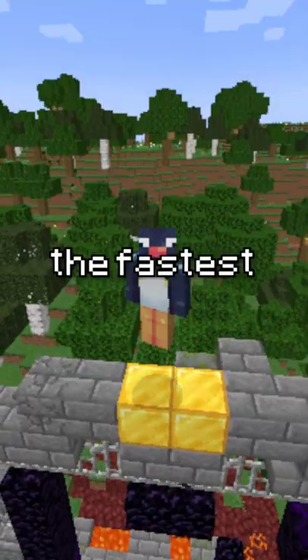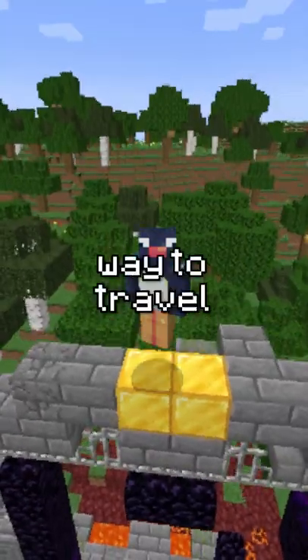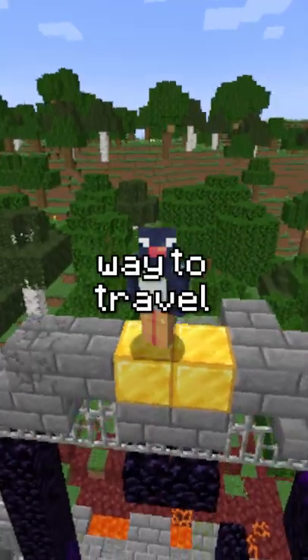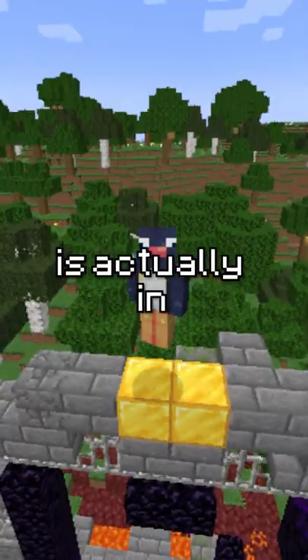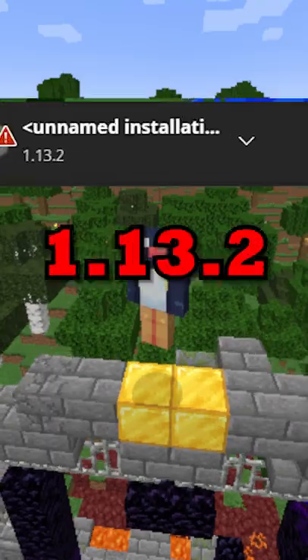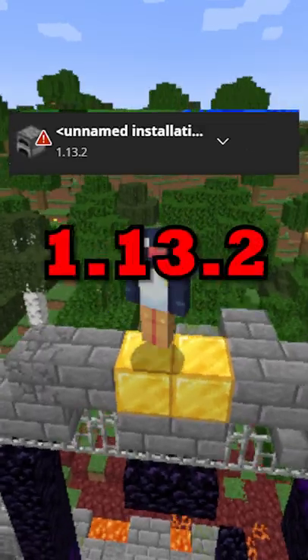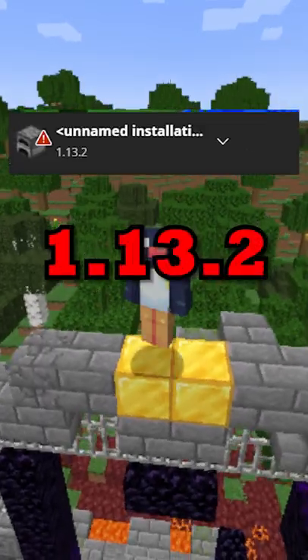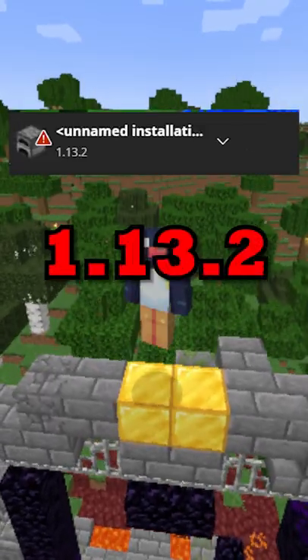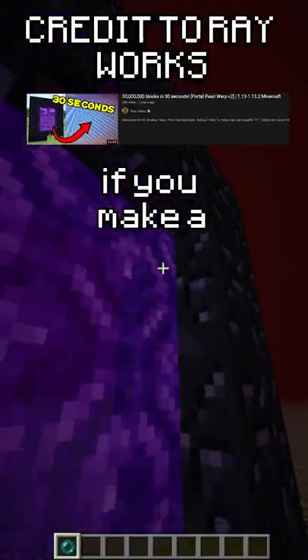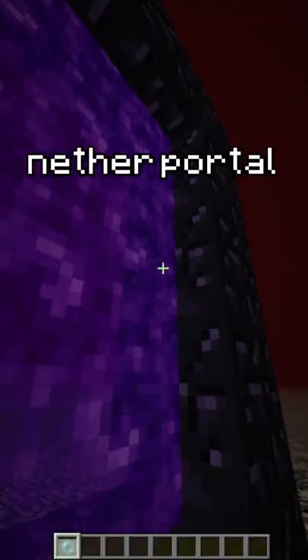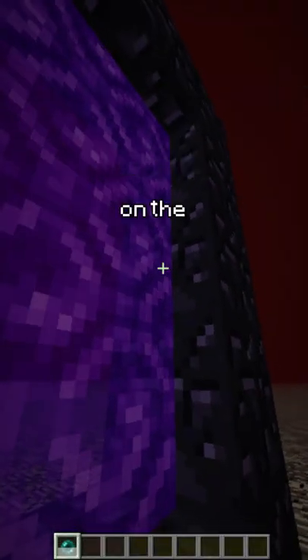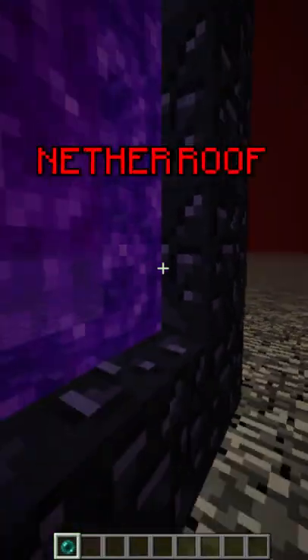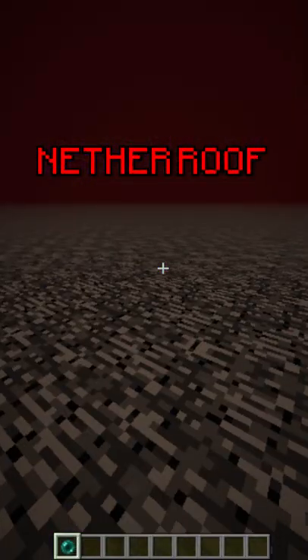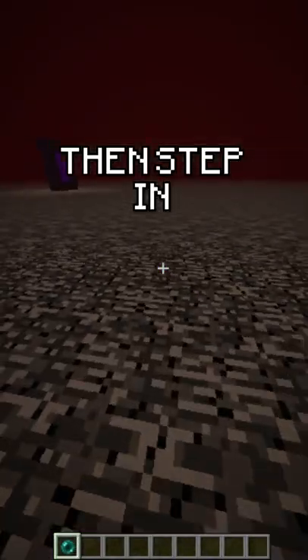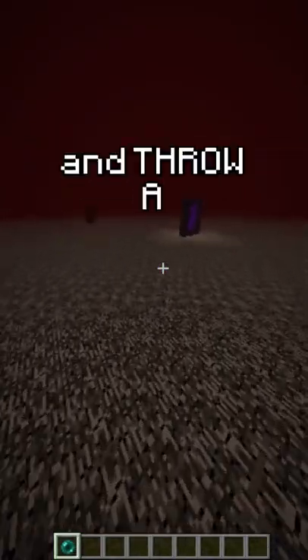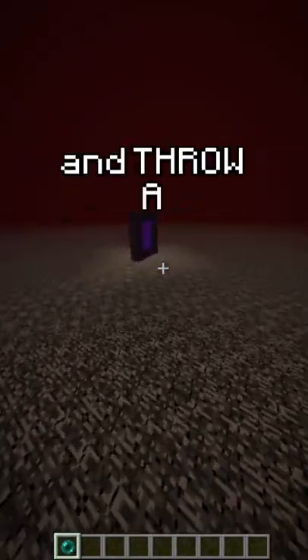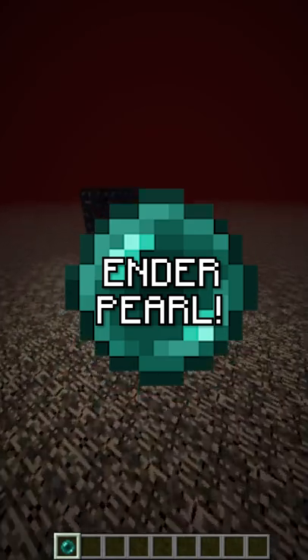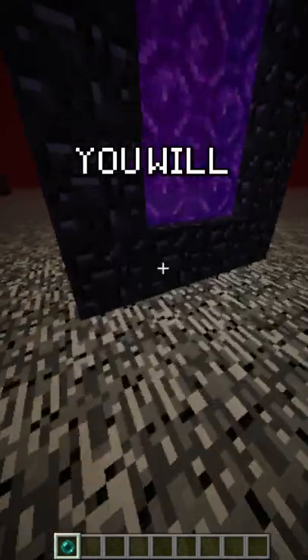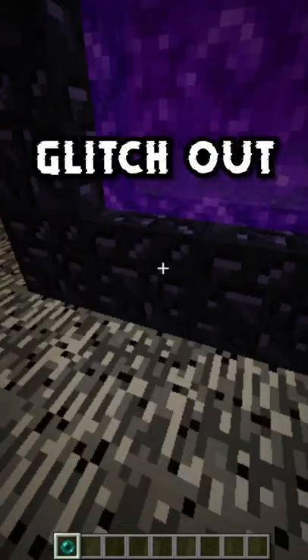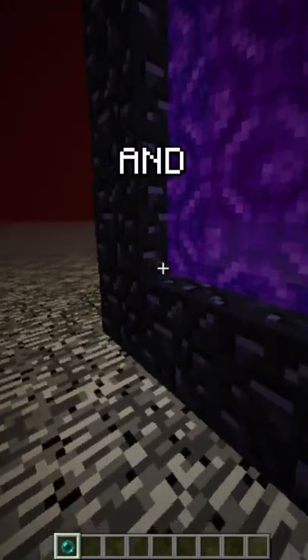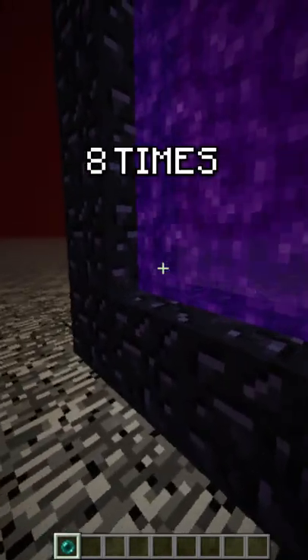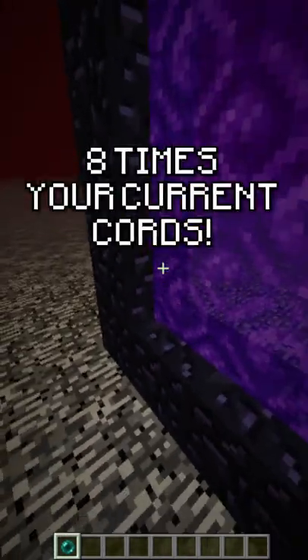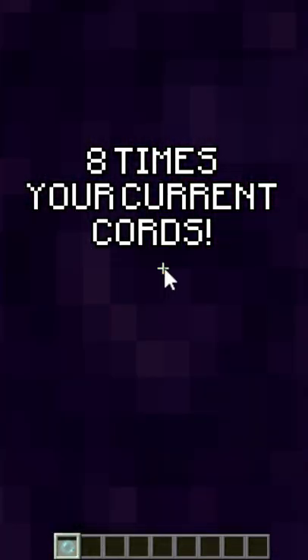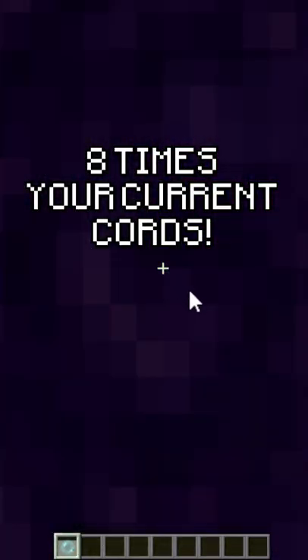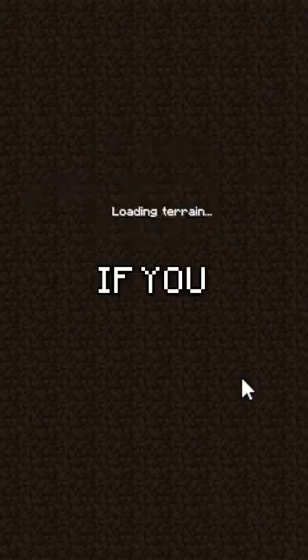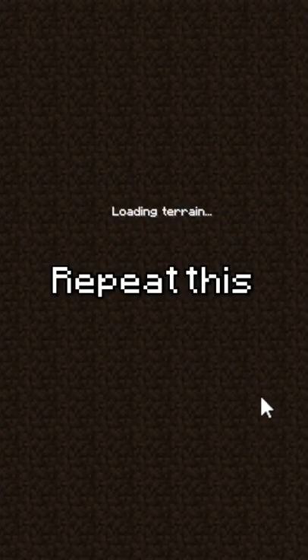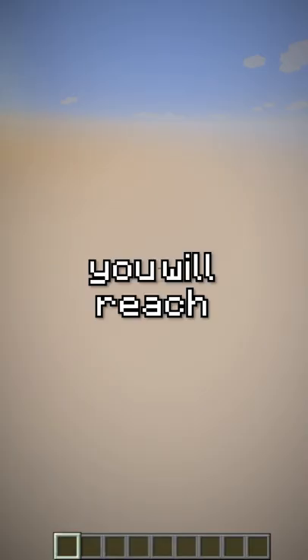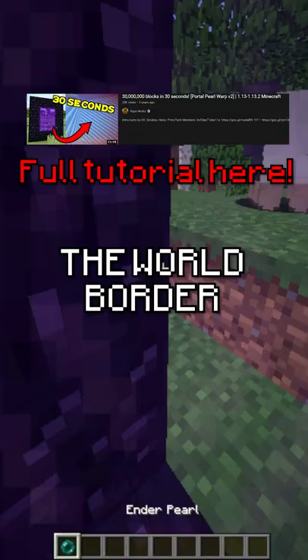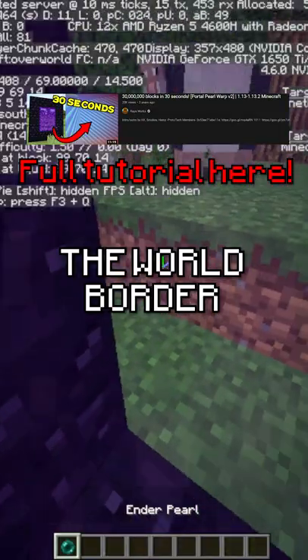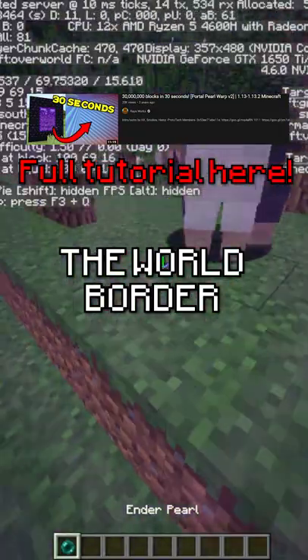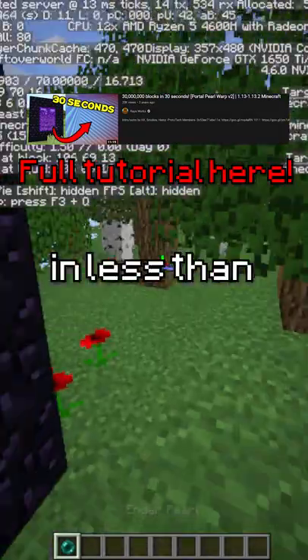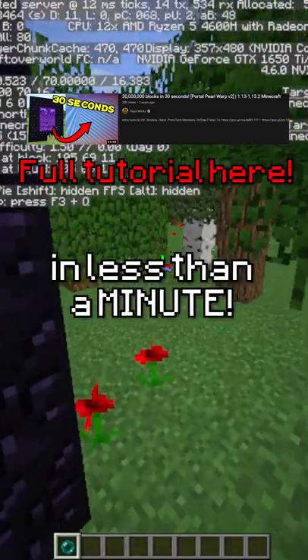The fastest way to travel is actually in 1.13.2. If you make a nether portal on the nether roof, then step in and throw an enderpearl, you will glitch out in 8 times your current coordinates. If you repeat this, you will reach the world border in less than a minute.